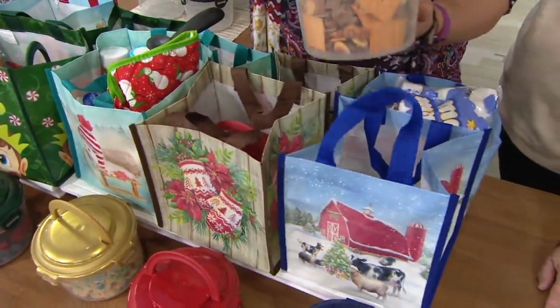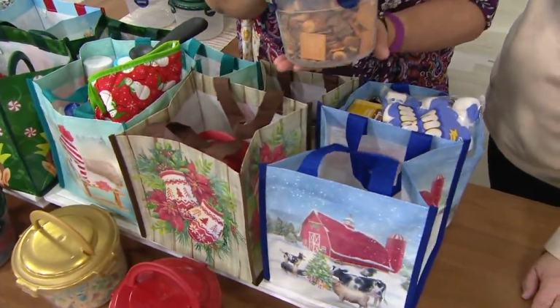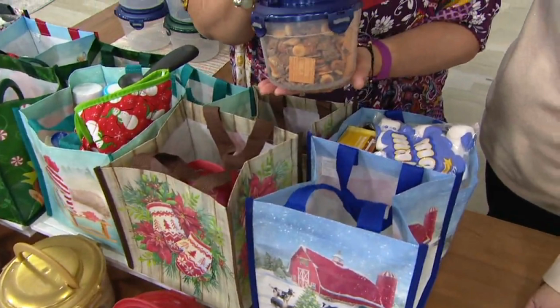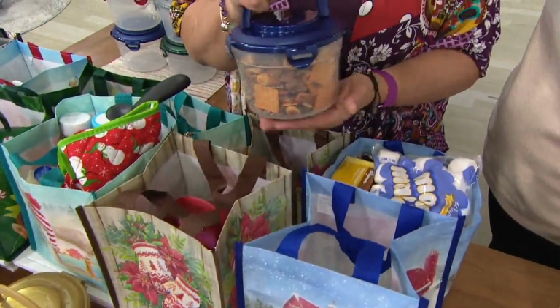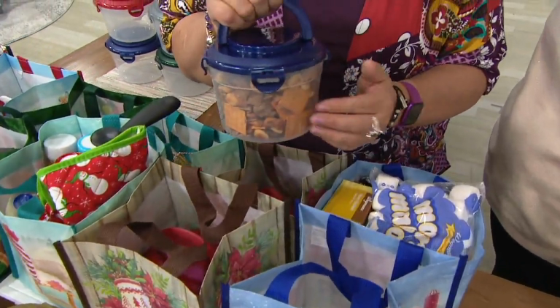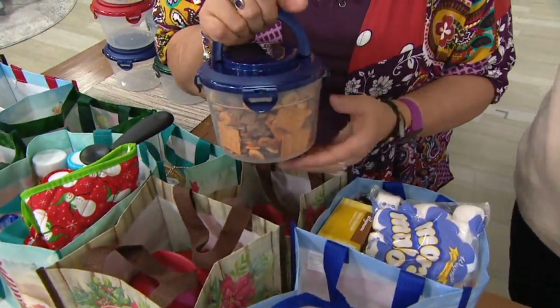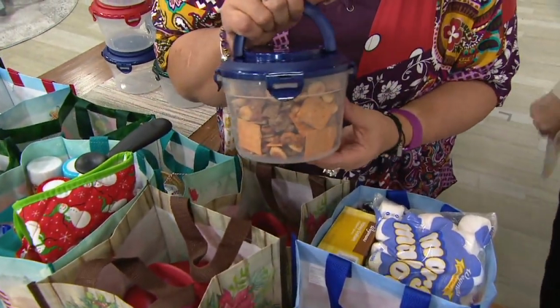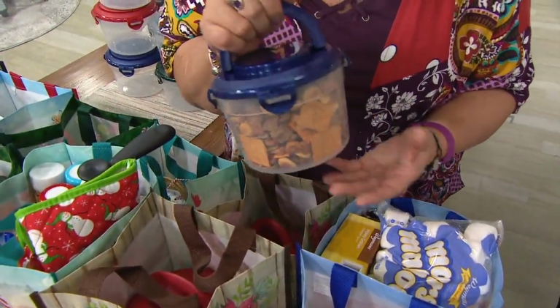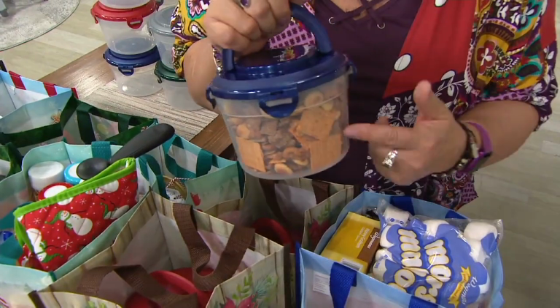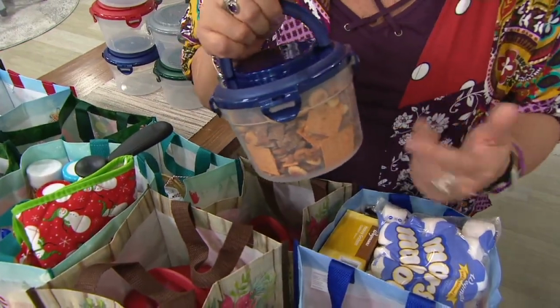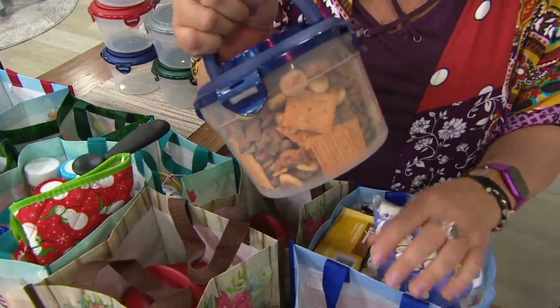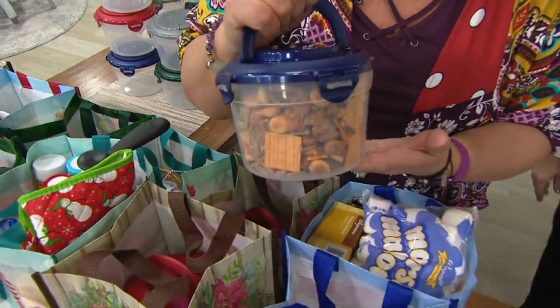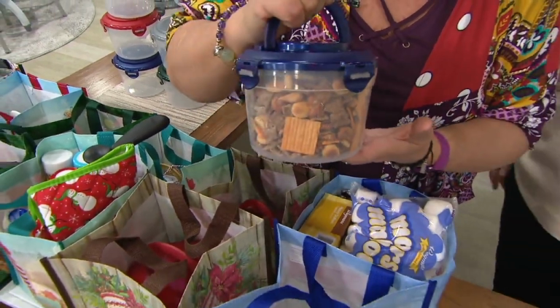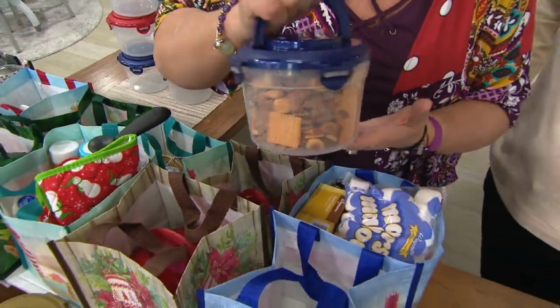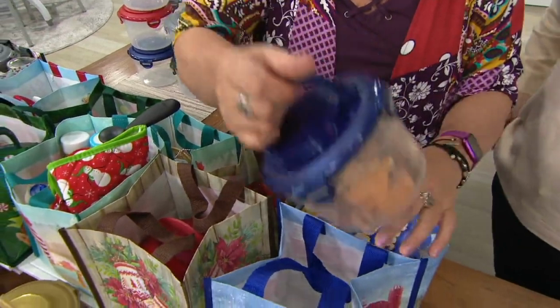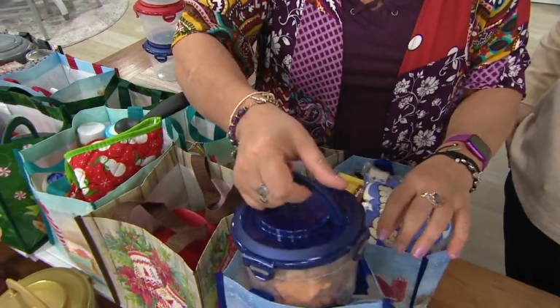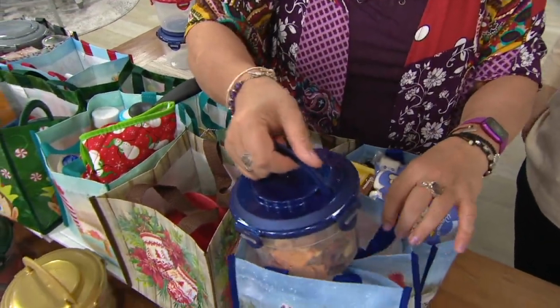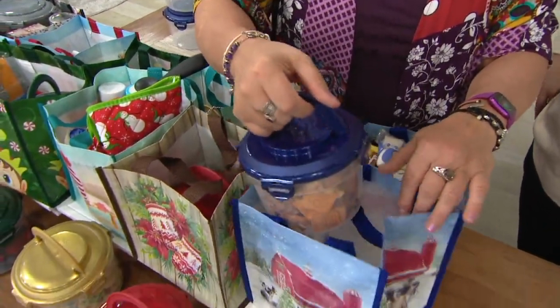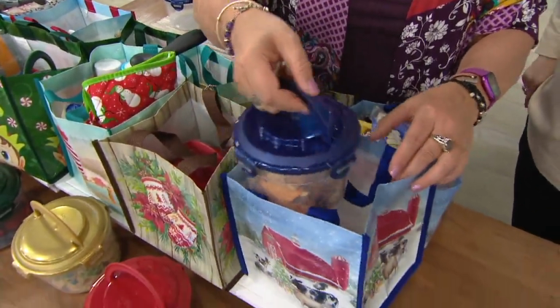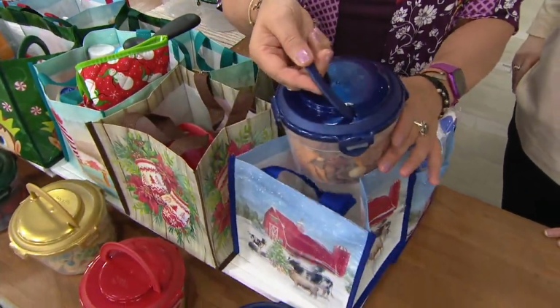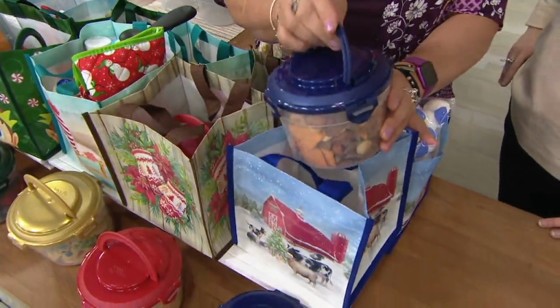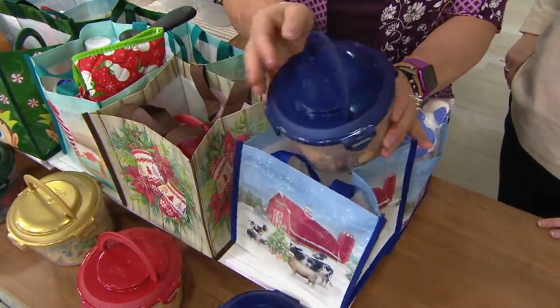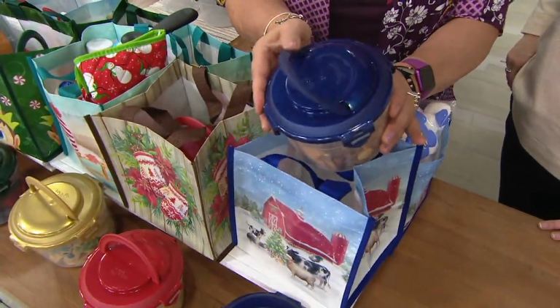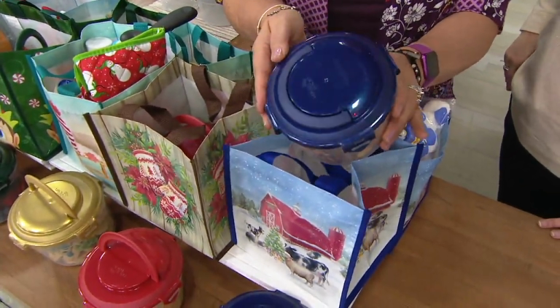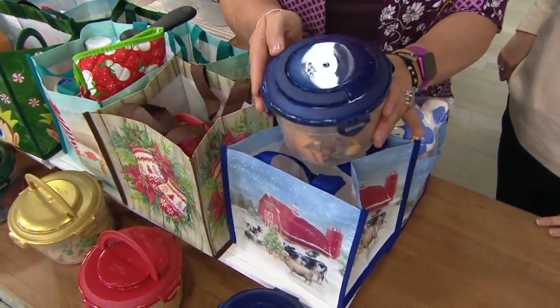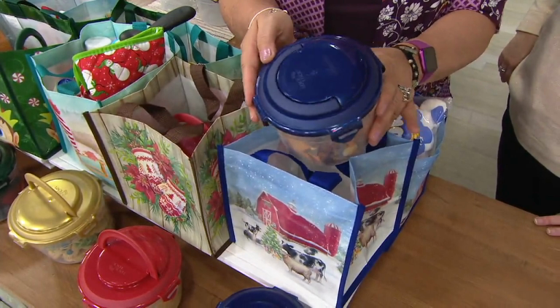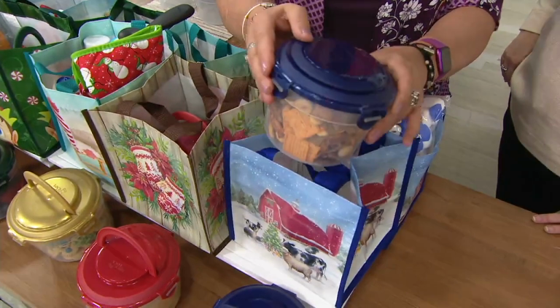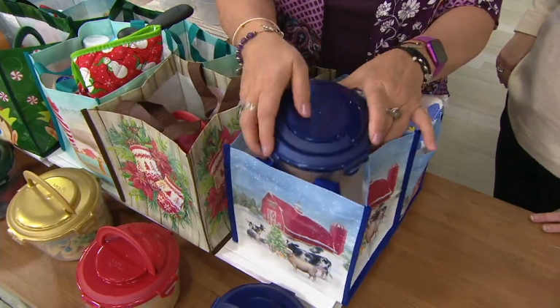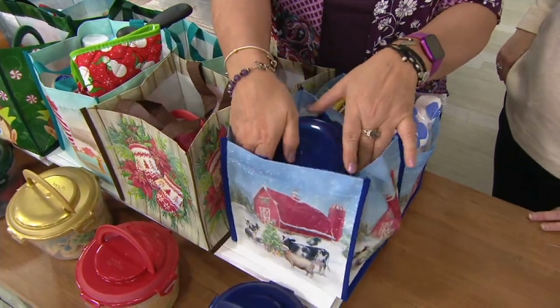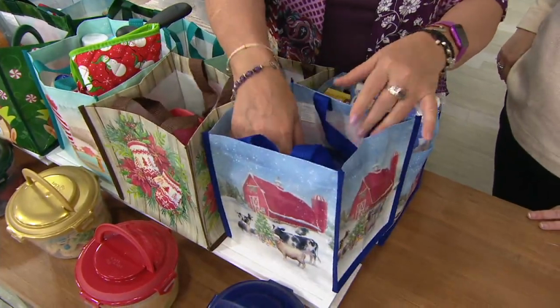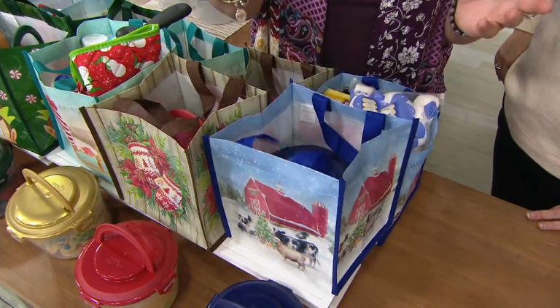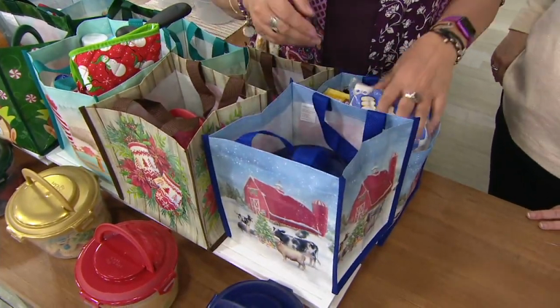We made this for David because he likes the cheesy crackers, so we made the mix out of cheesy crackers. I love that blue color — it's like a little iridescent. Yeah, these are all new colors. They're beautiful.